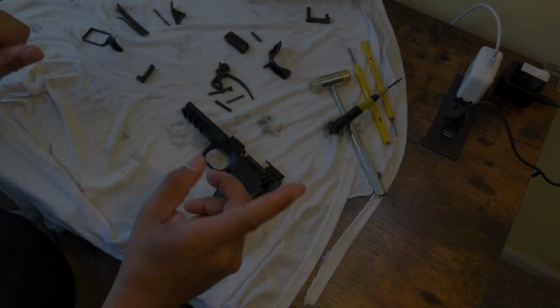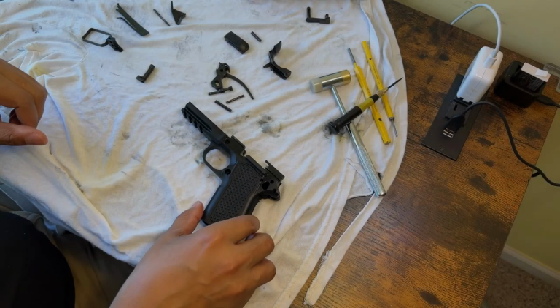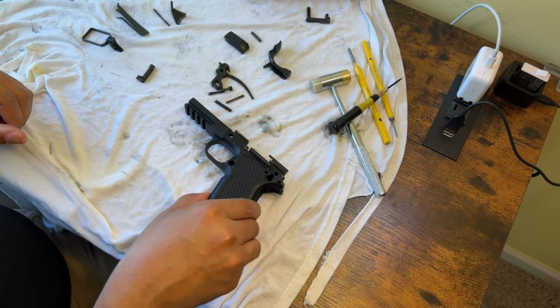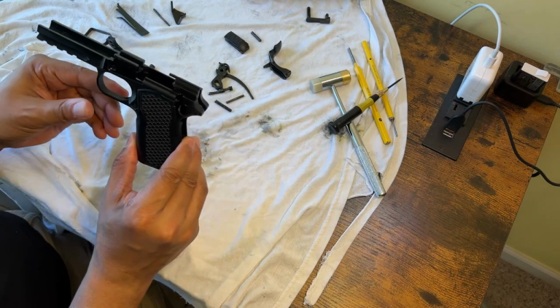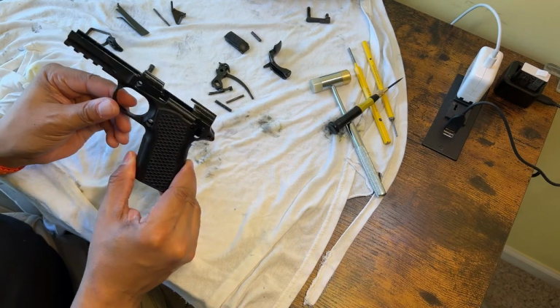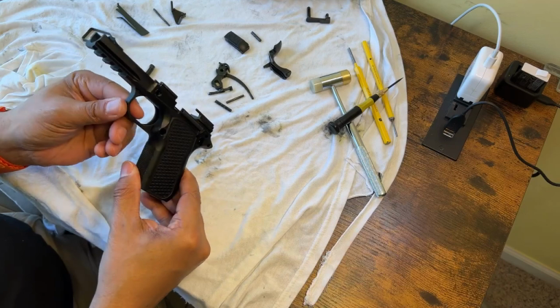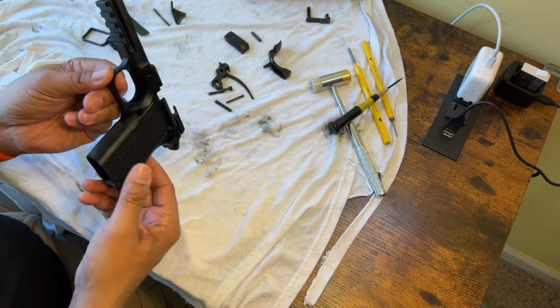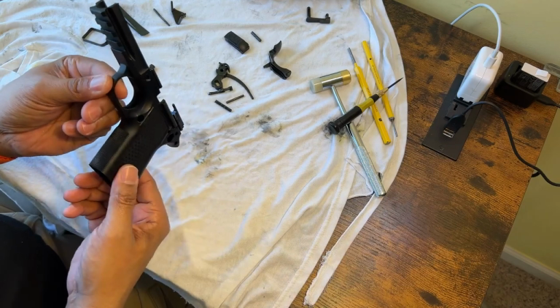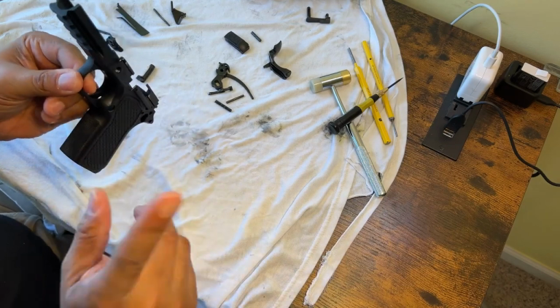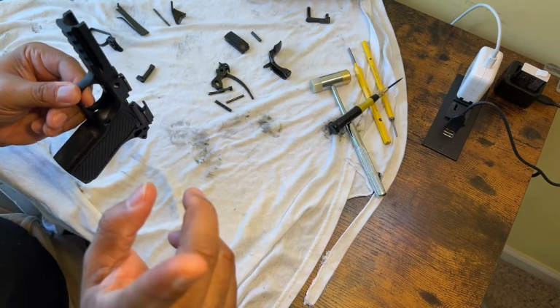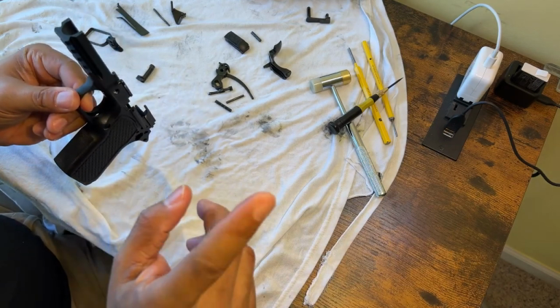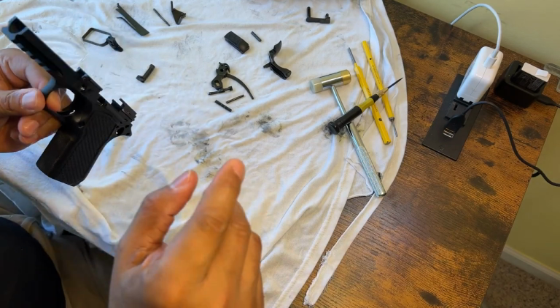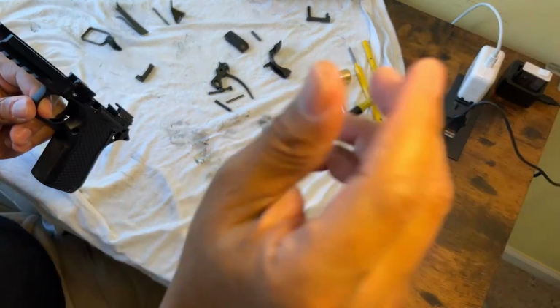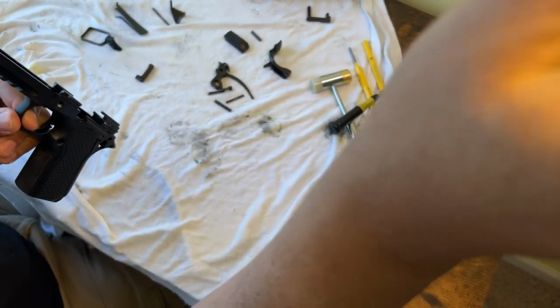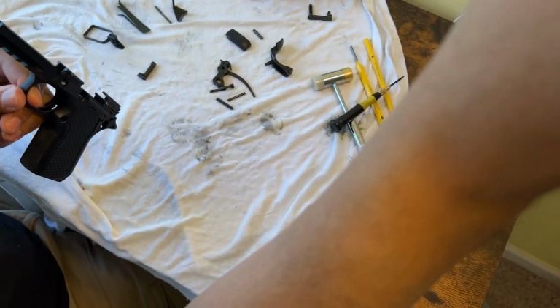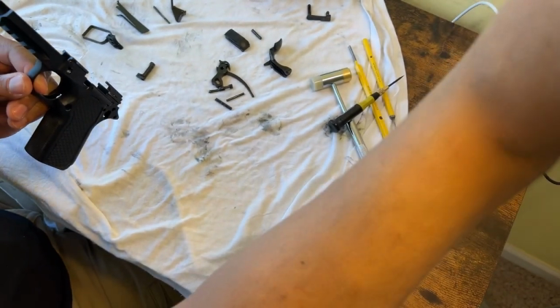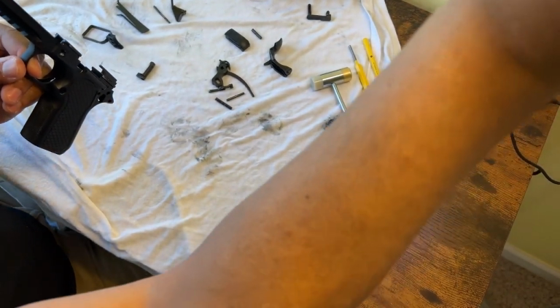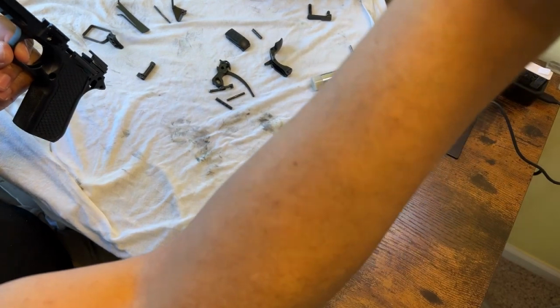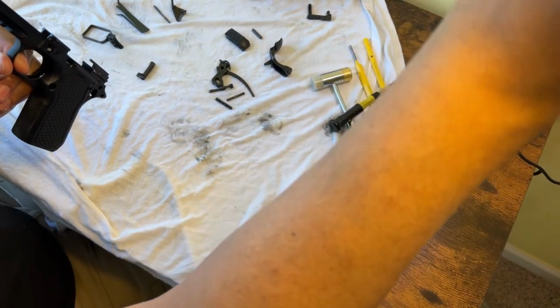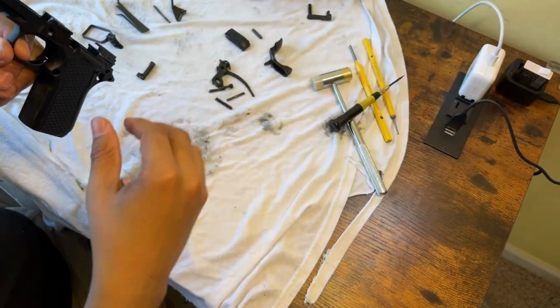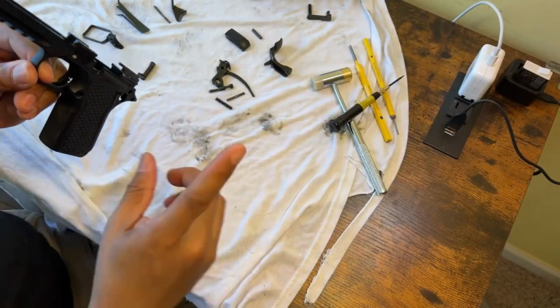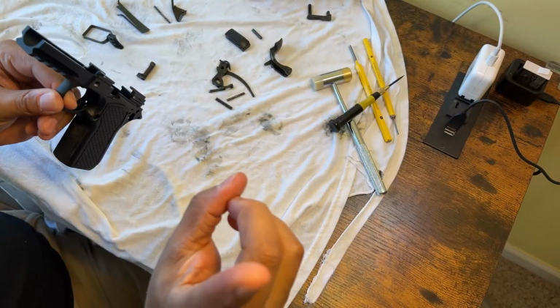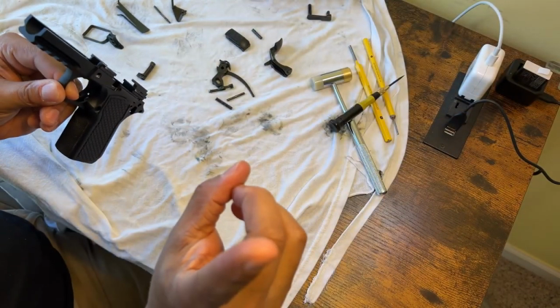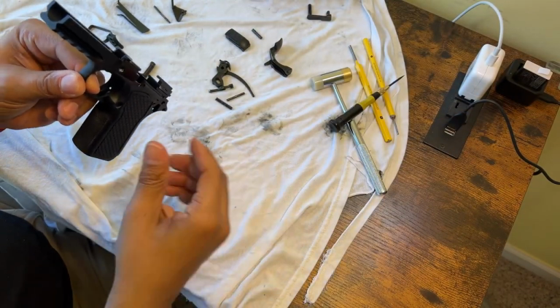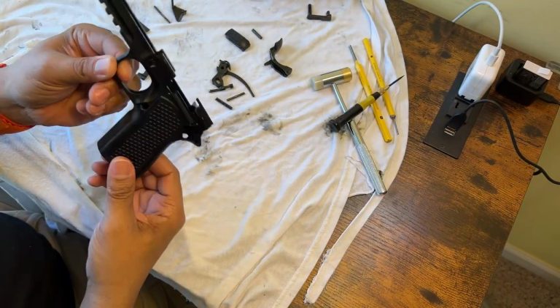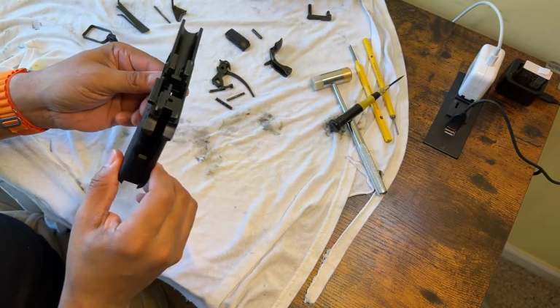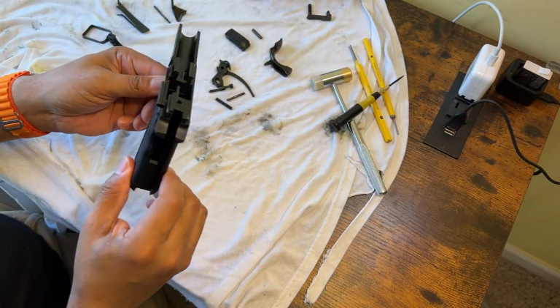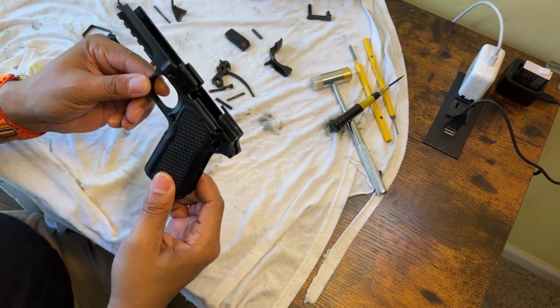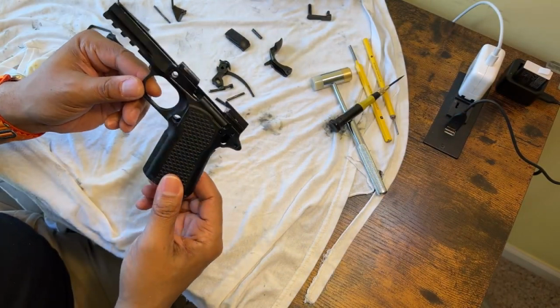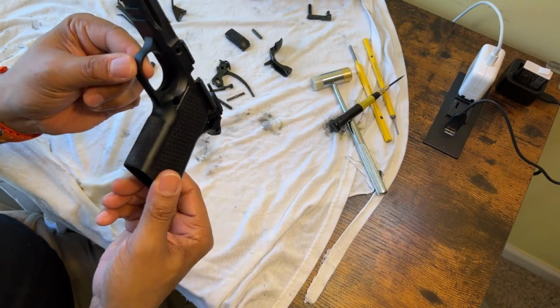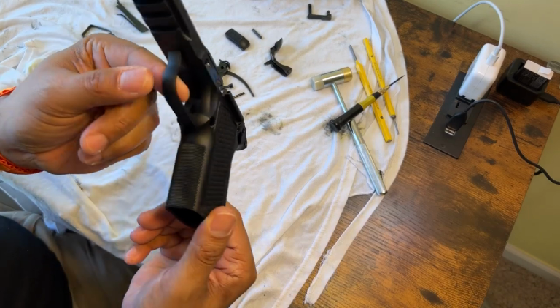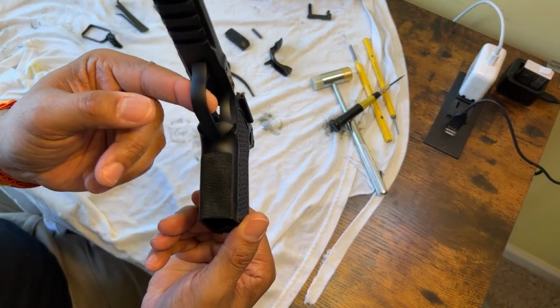This is the Alpha Foxtrot S15. I've got a good camera here — this is my iPhone 13 Pro Max. It's got good resolution, it's a good camera.